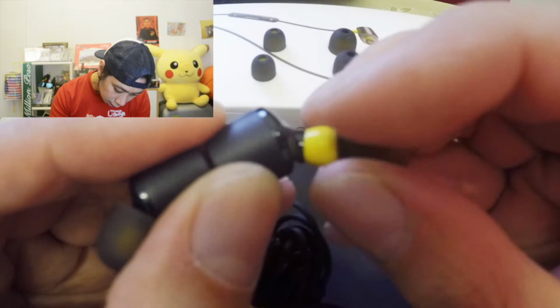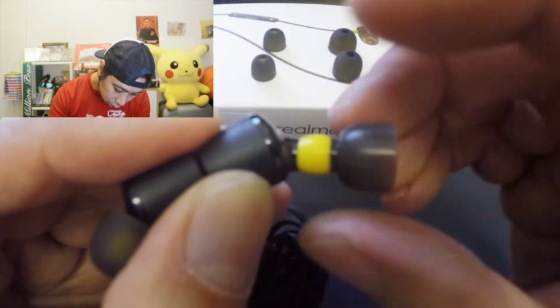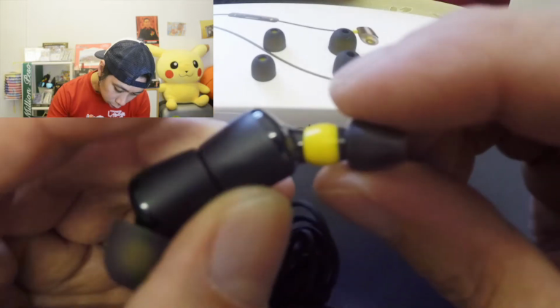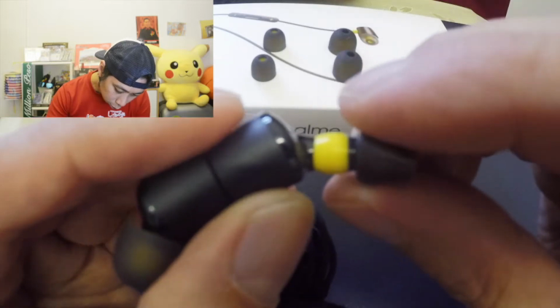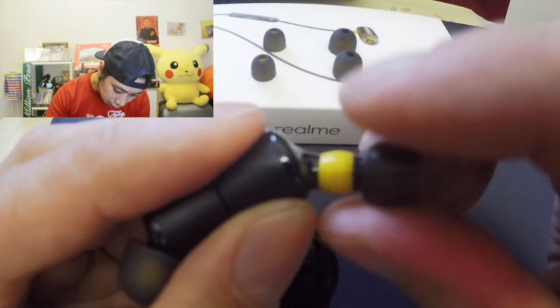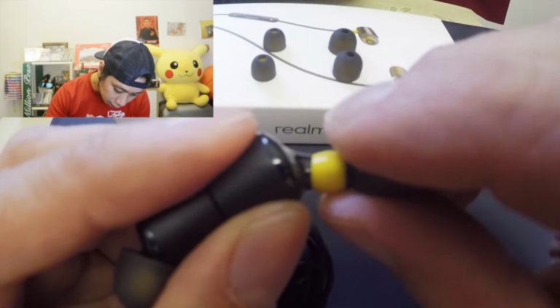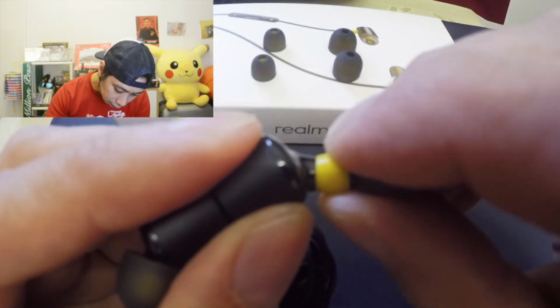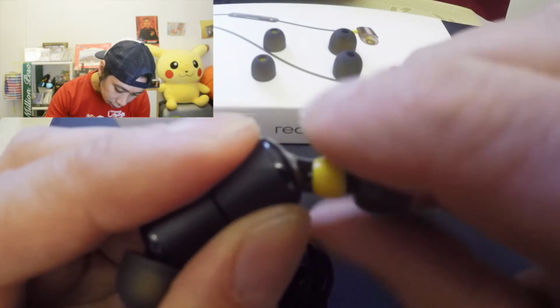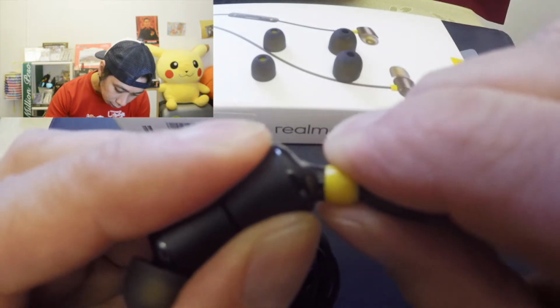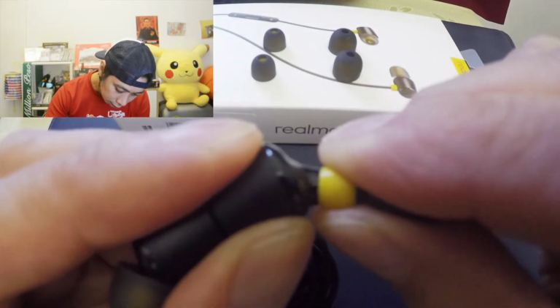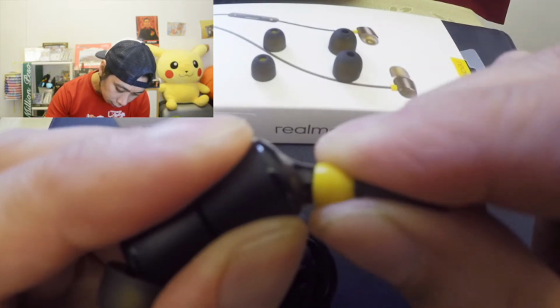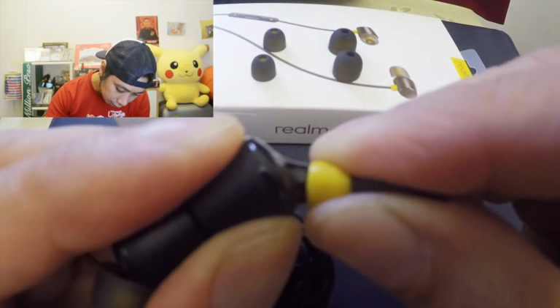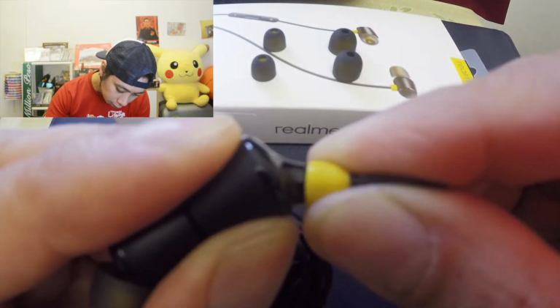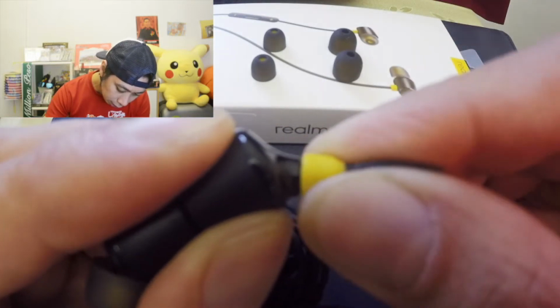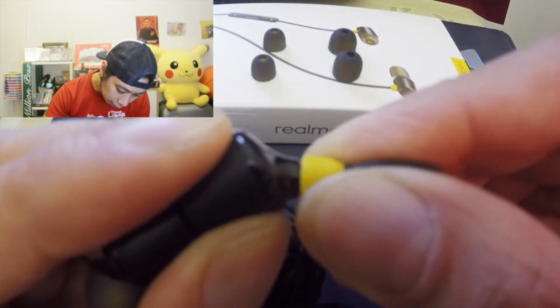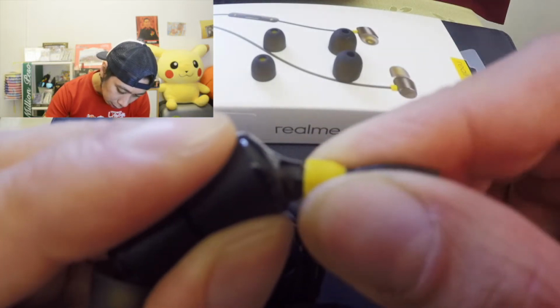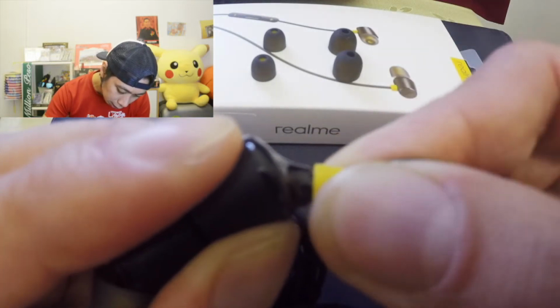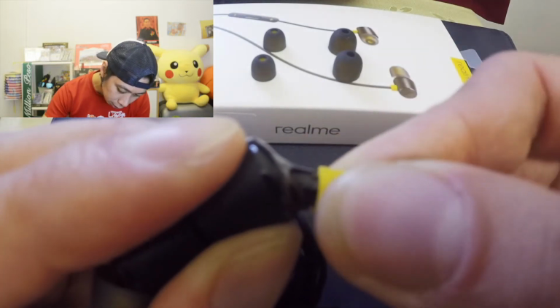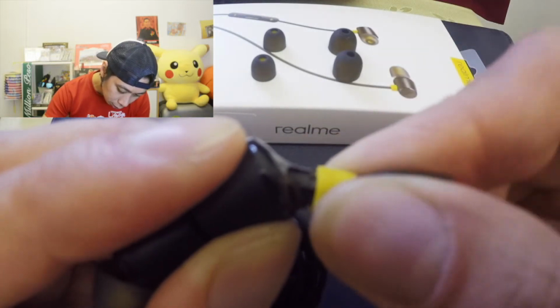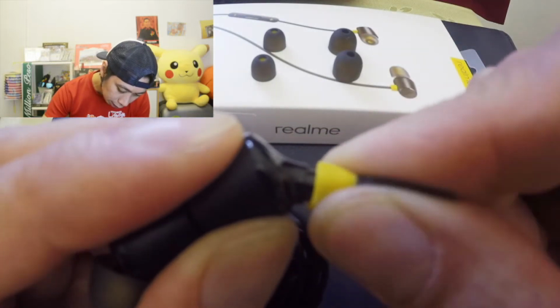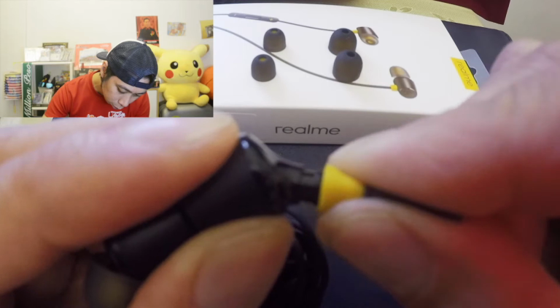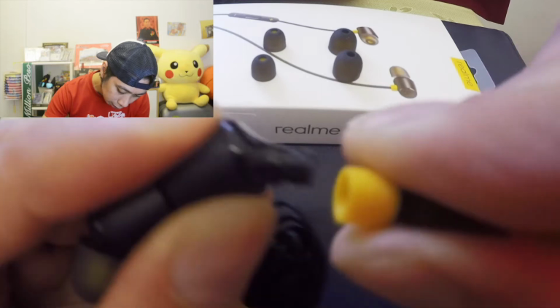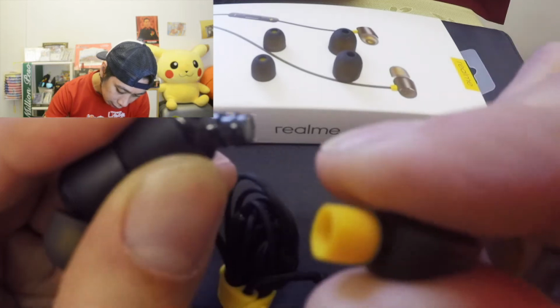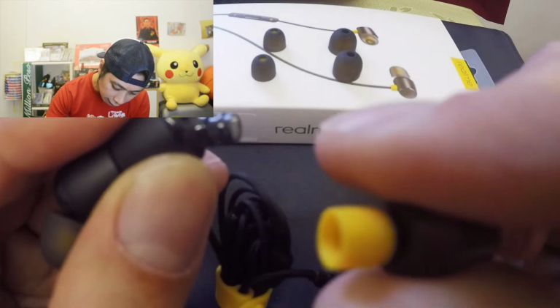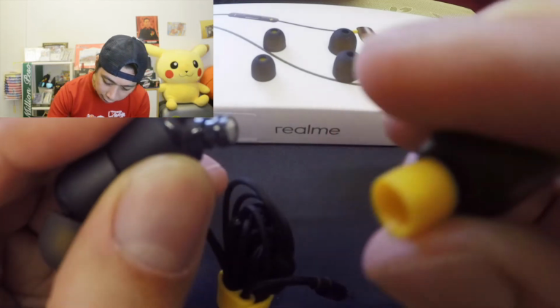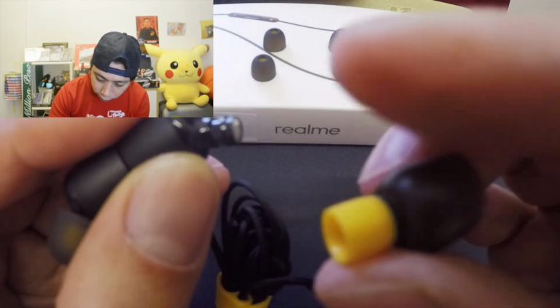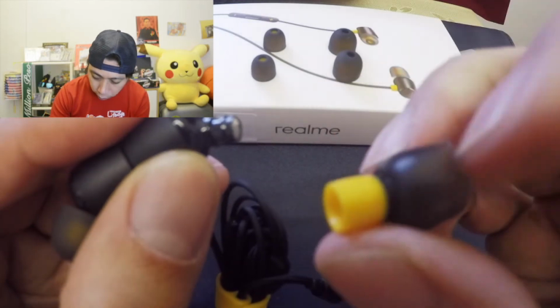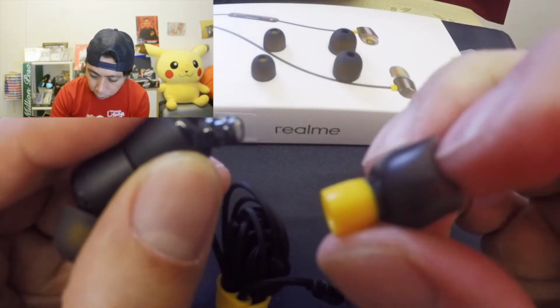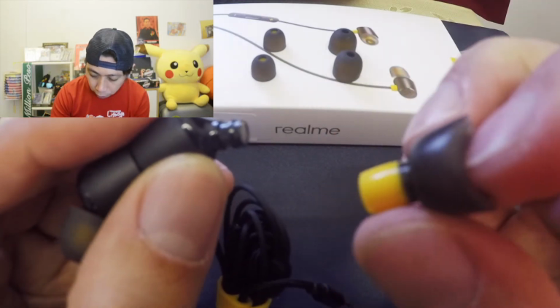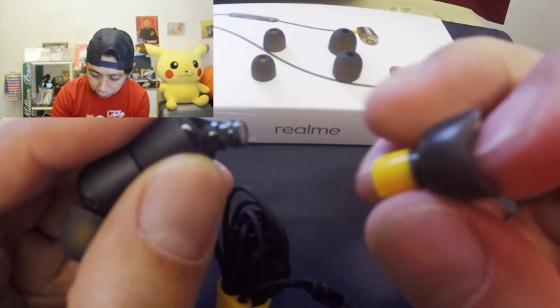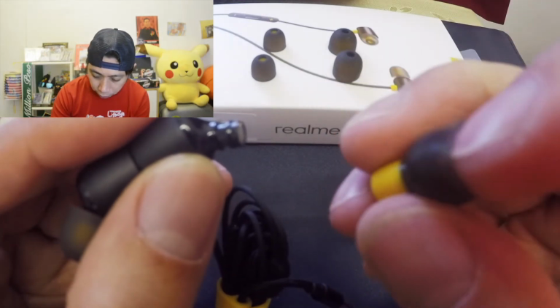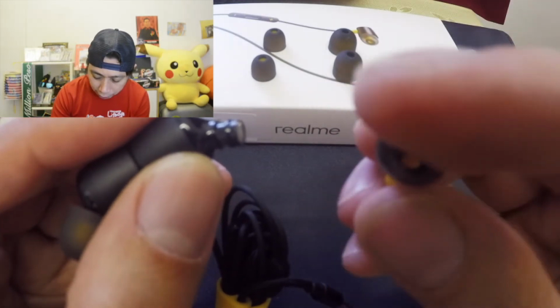Try to twist it a little very slowly, okay. Pinch it a little slowly and twist it and it's removed already, okay.